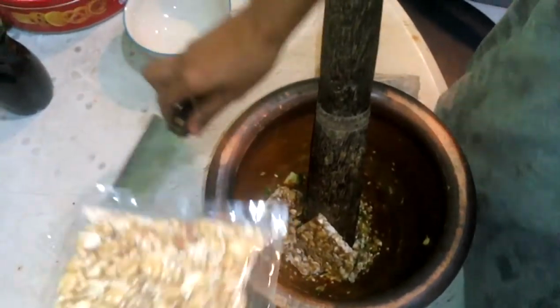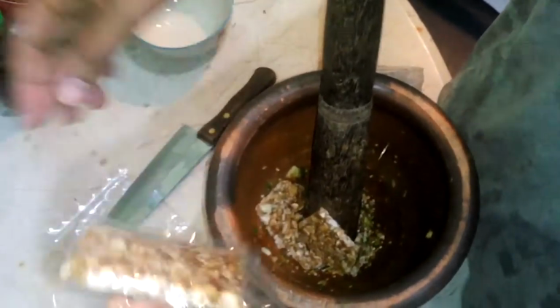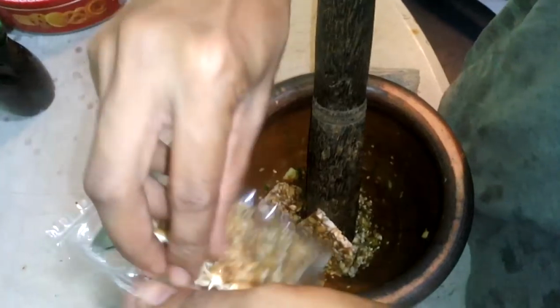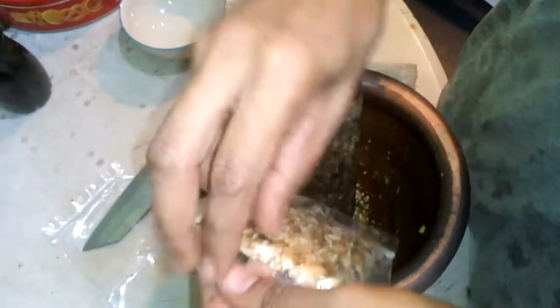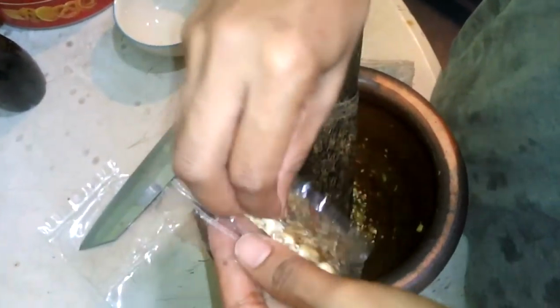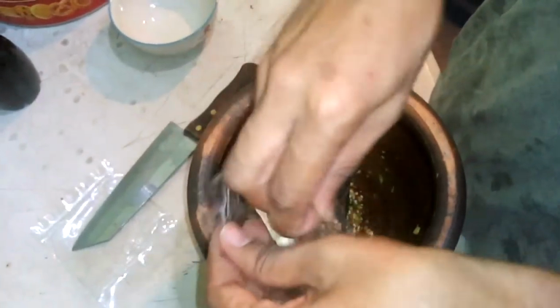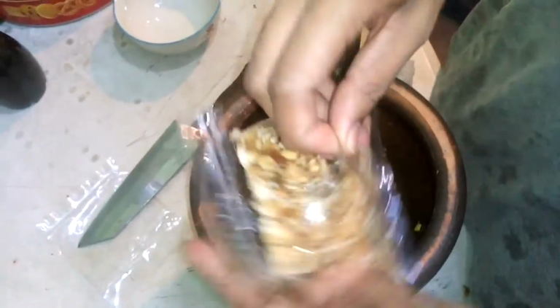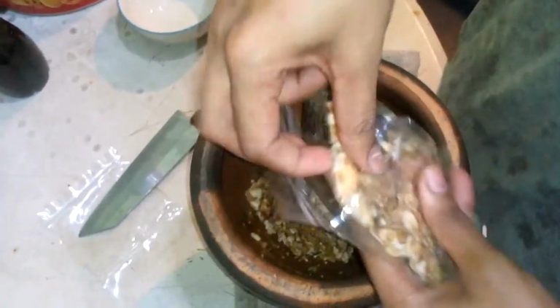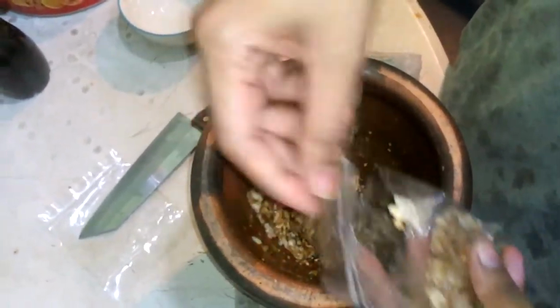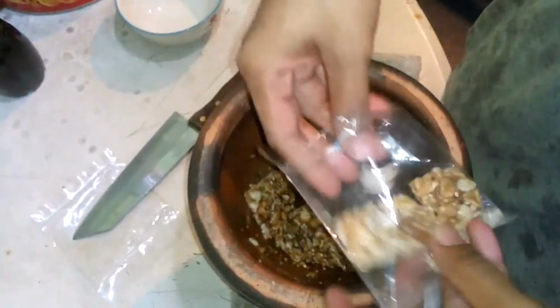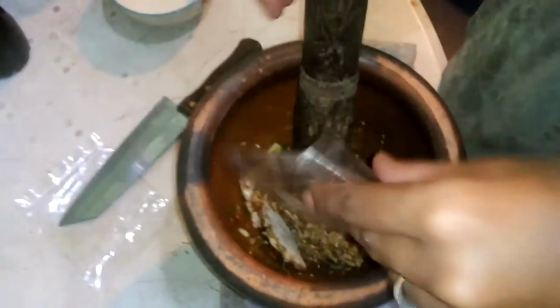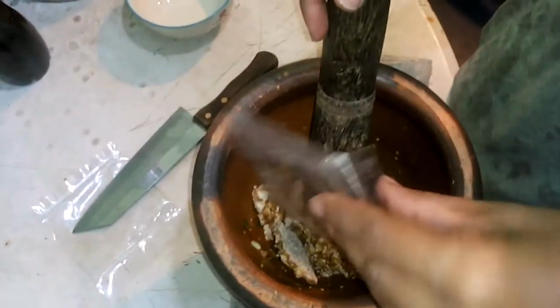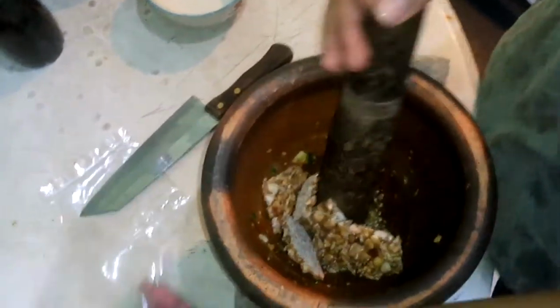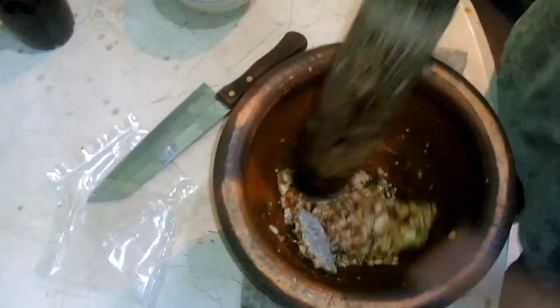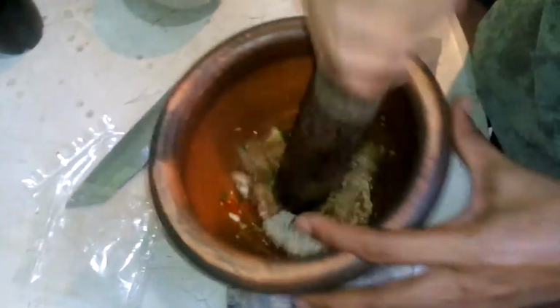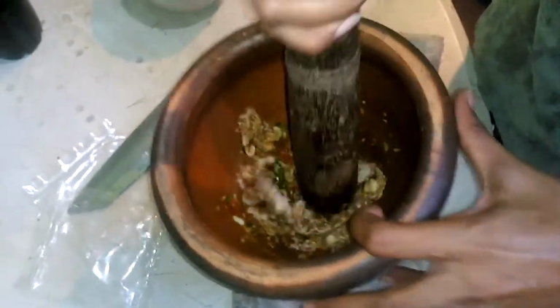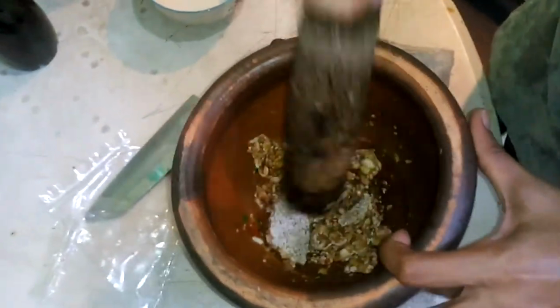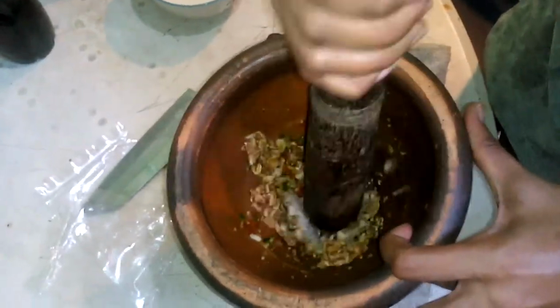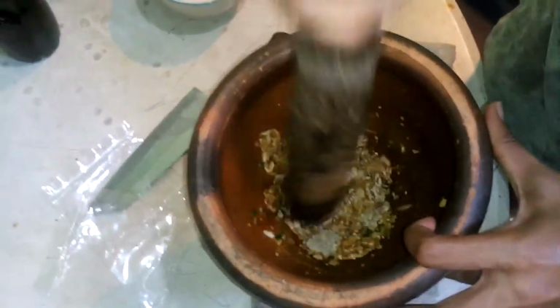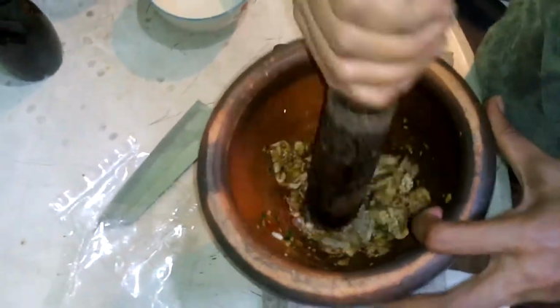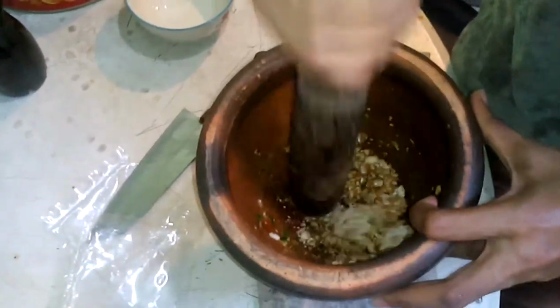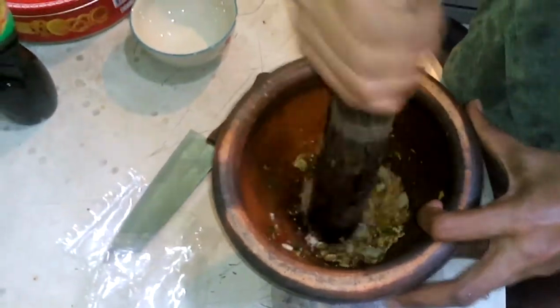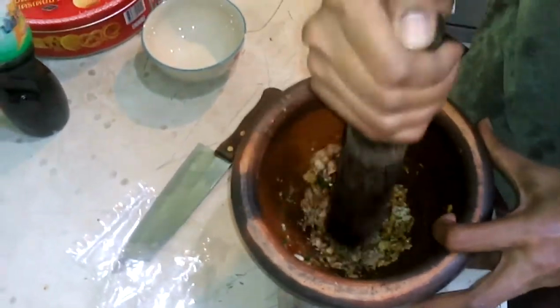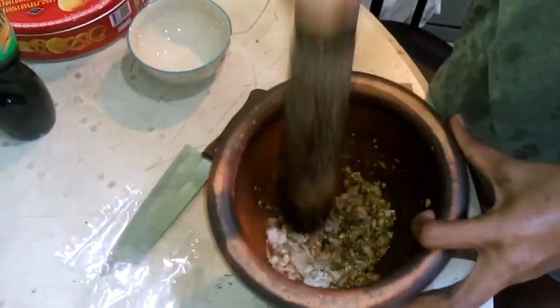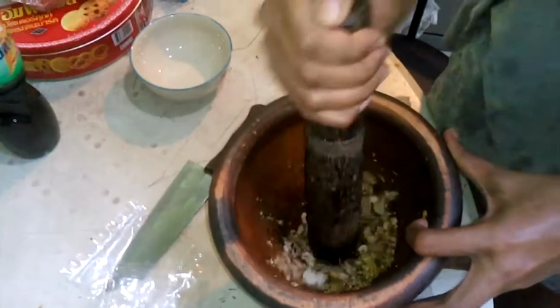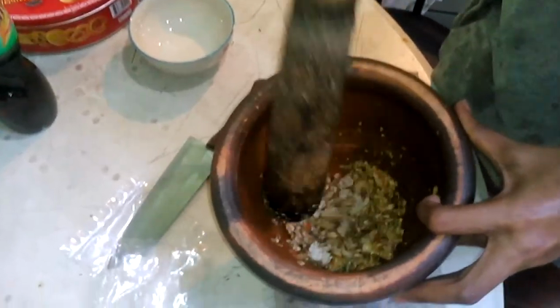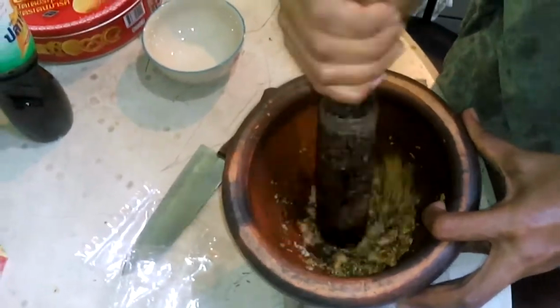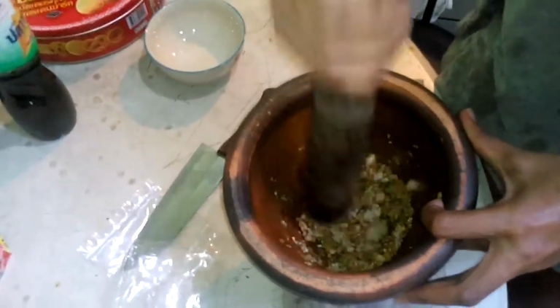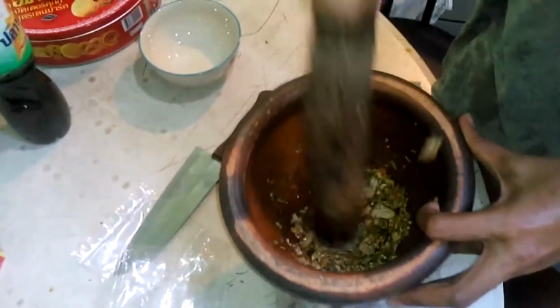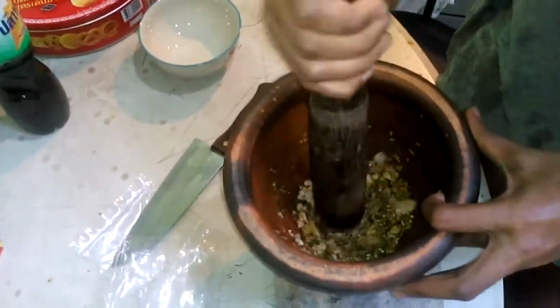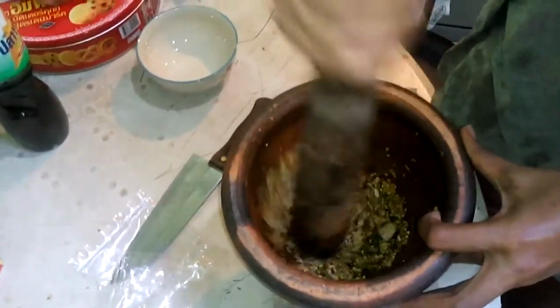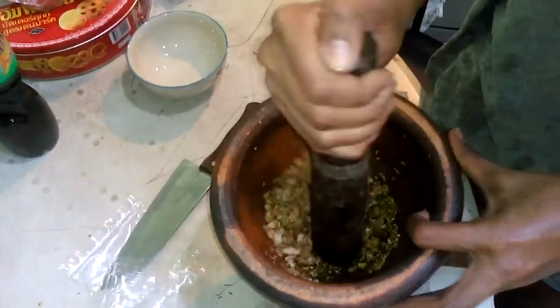Ideally, if you can't get that, you could just add some peanuts and a bit of sugar — it will be awesome. Crack, crack, crack.